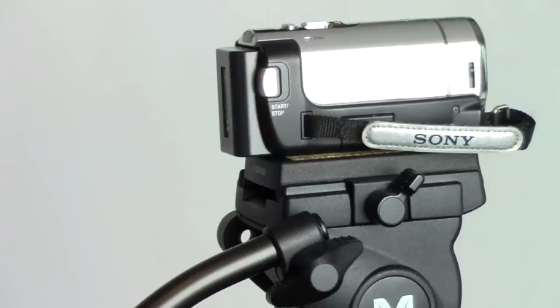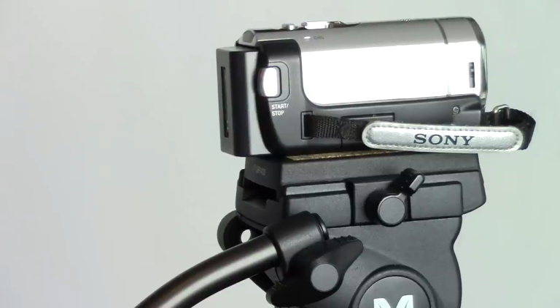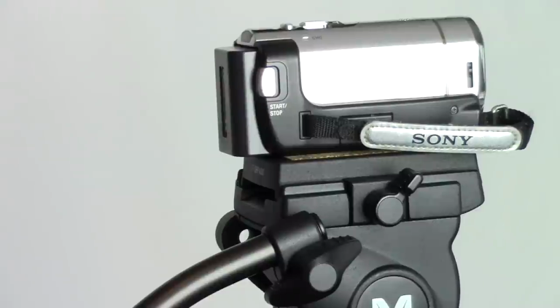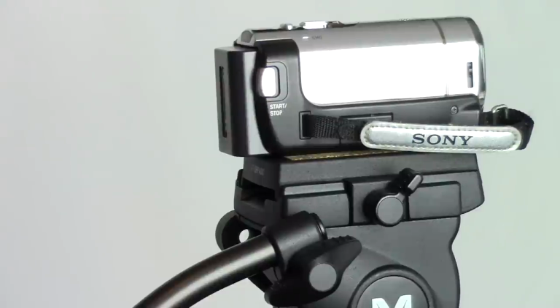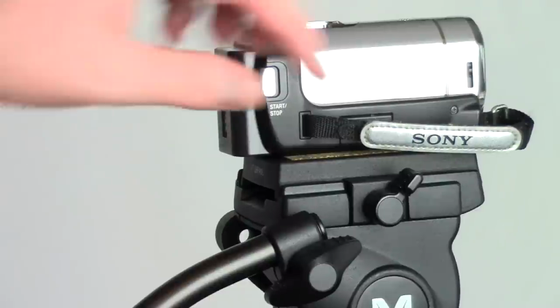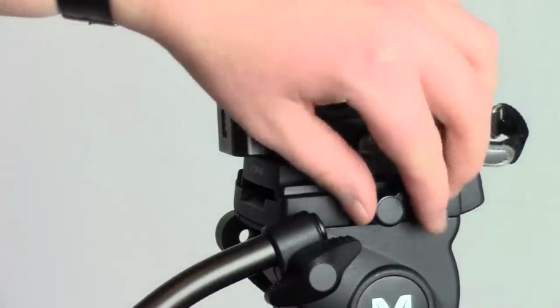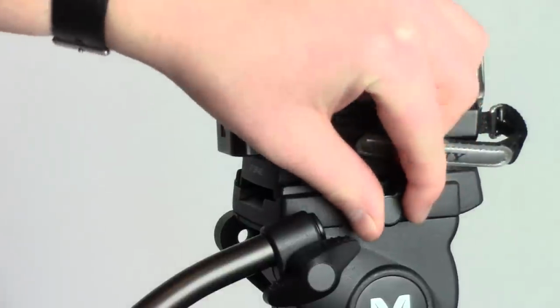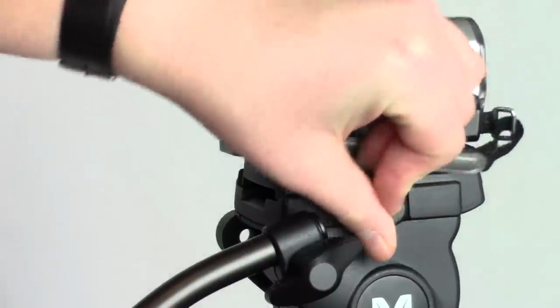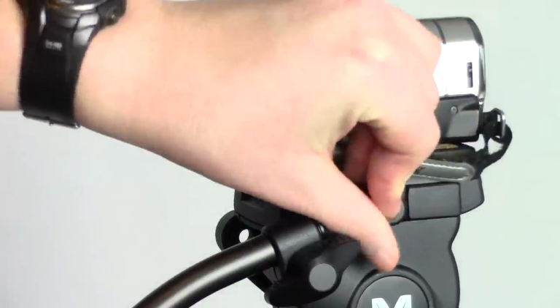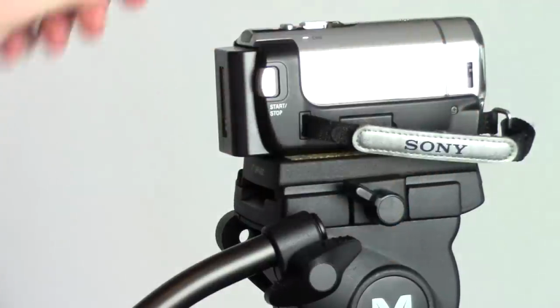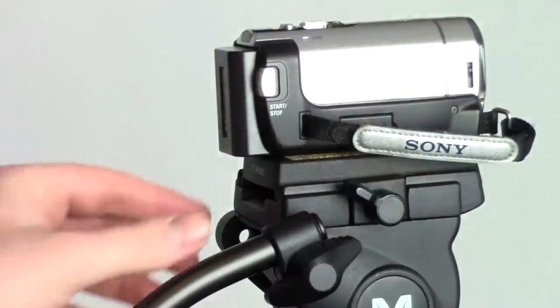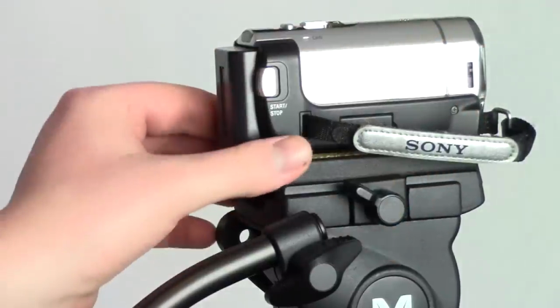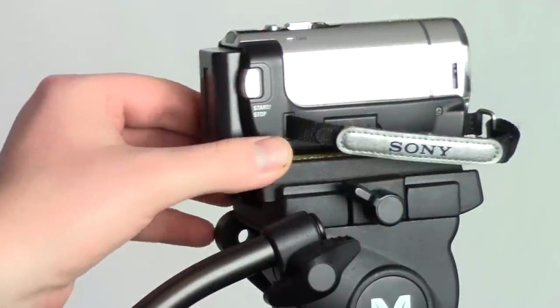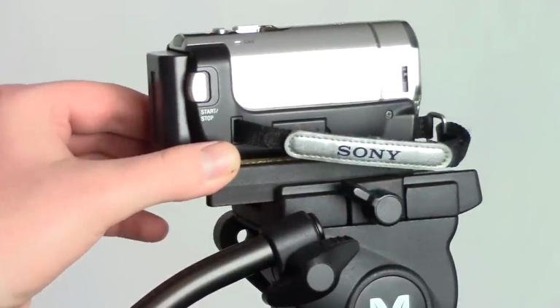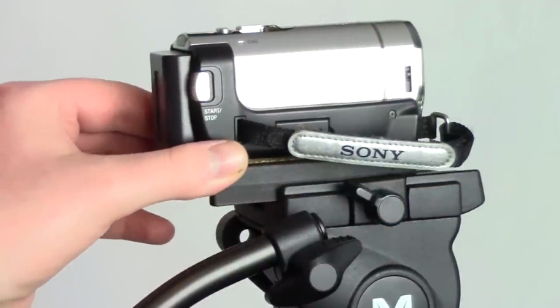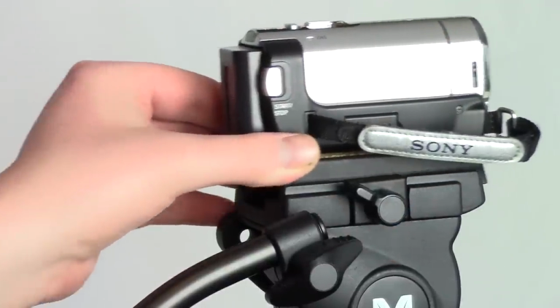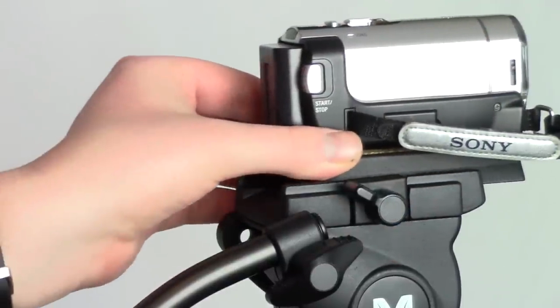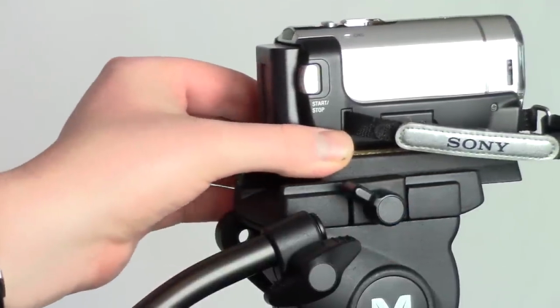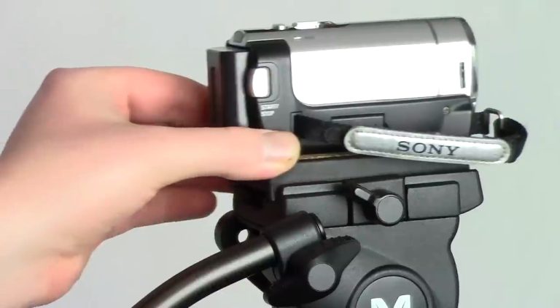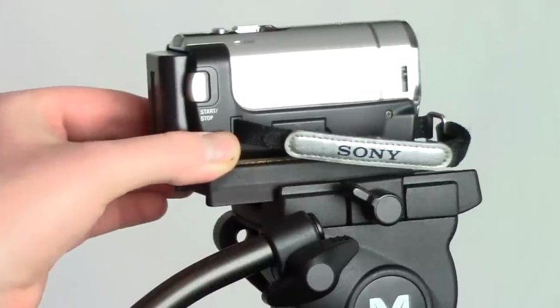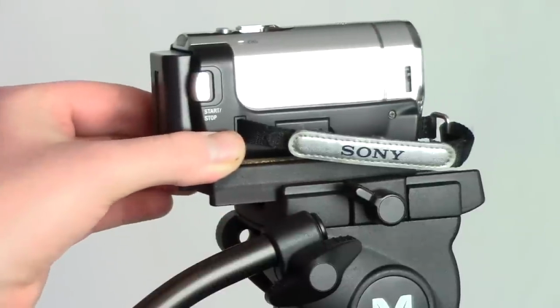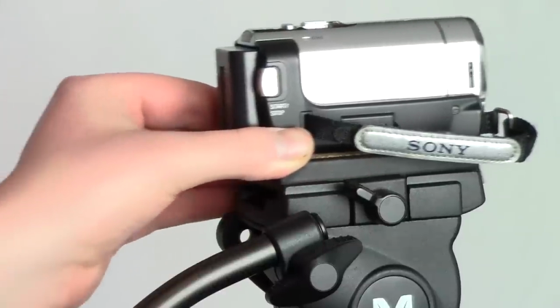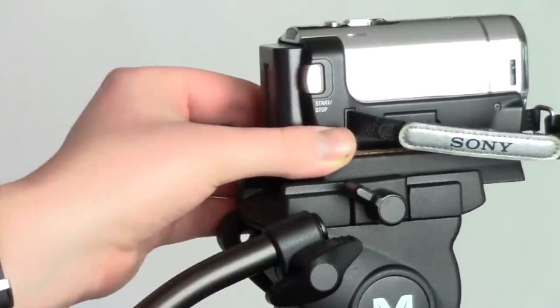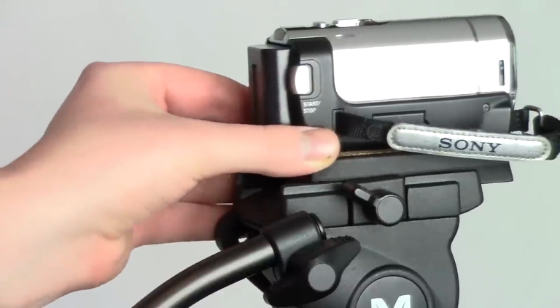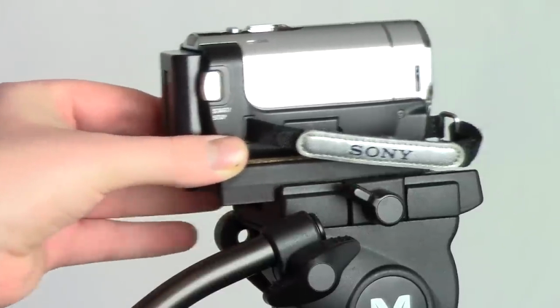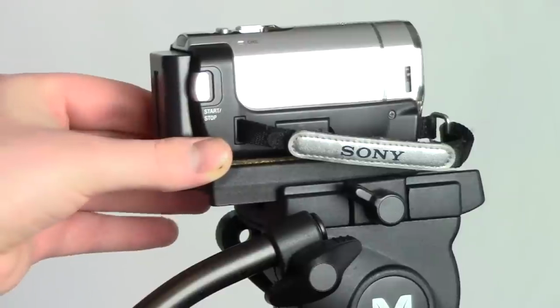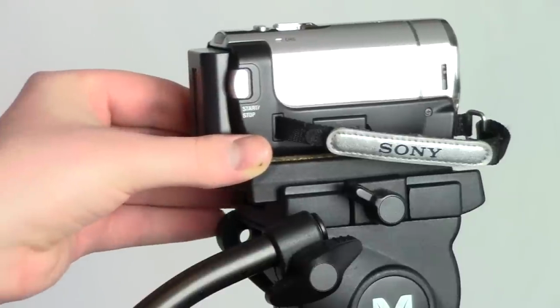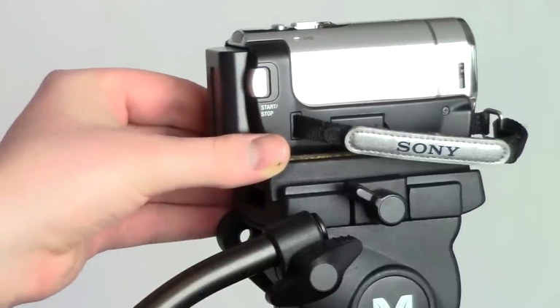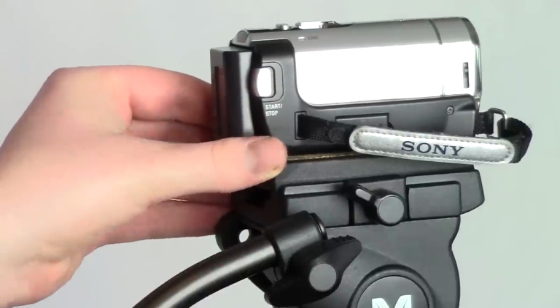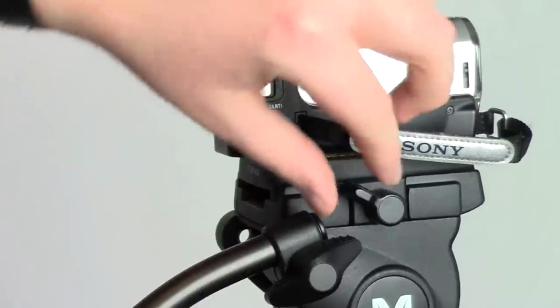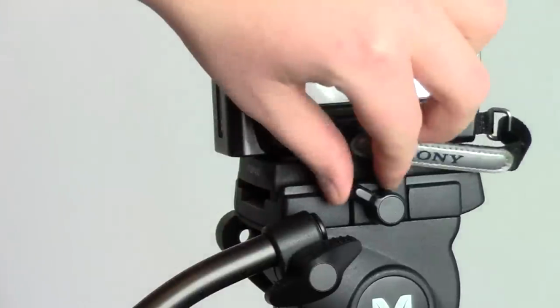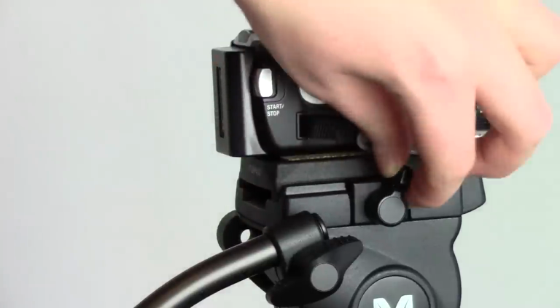One of the coolest features on this tripod is the center of gravity adjustment. This lets you adjust the center of gravity of your camera over the tripod, so when you pan and tilt, your camera's weight does not affect any of your shots.